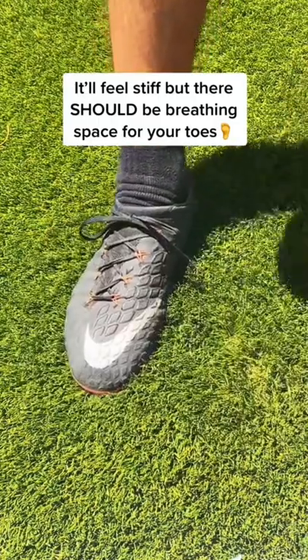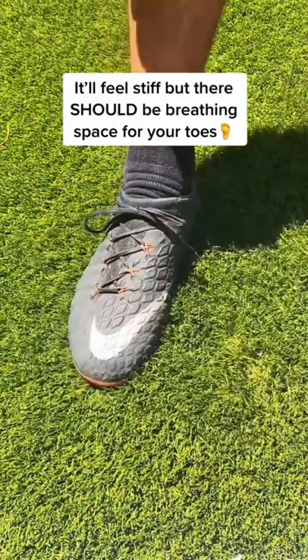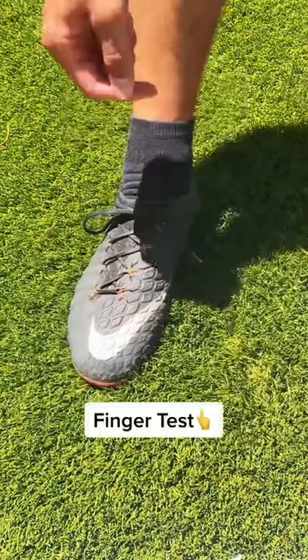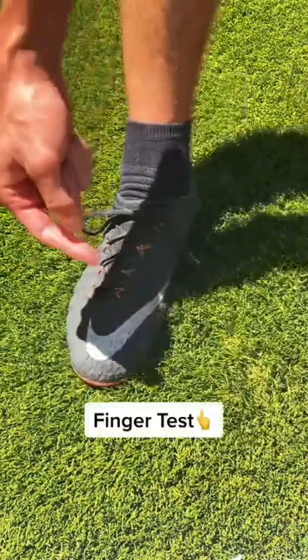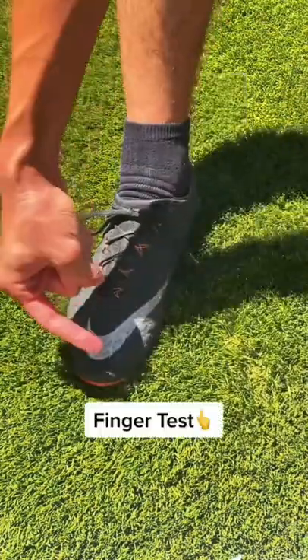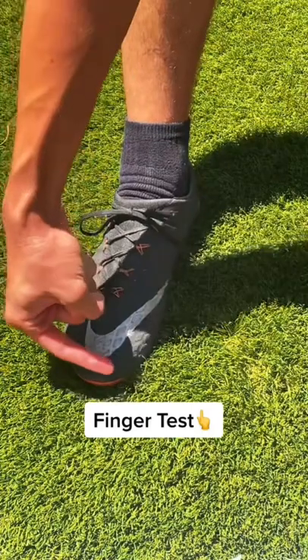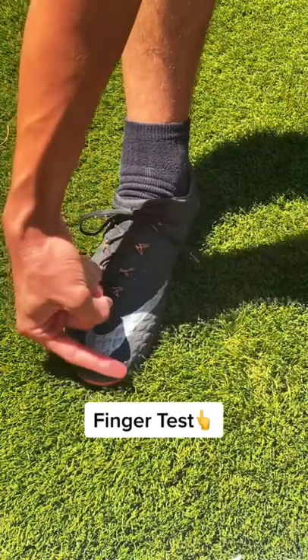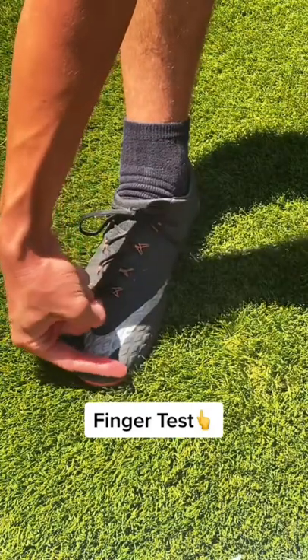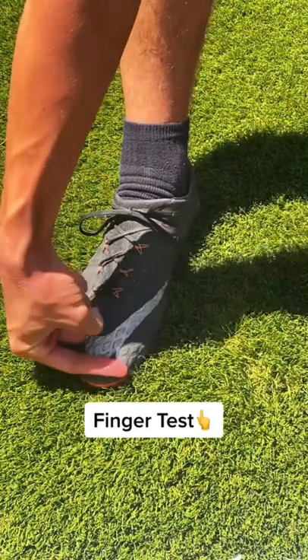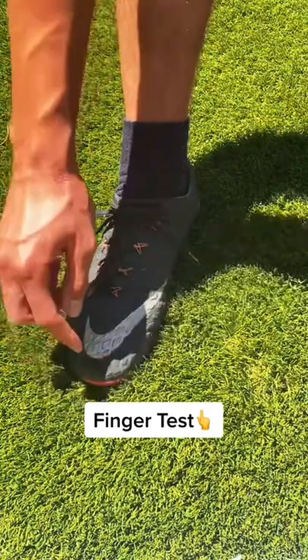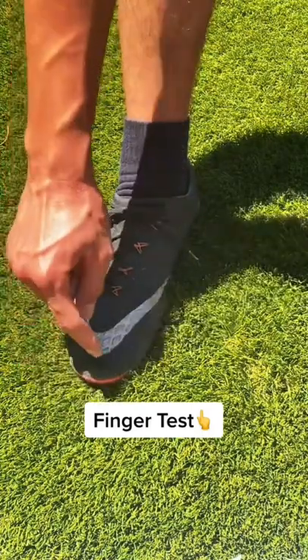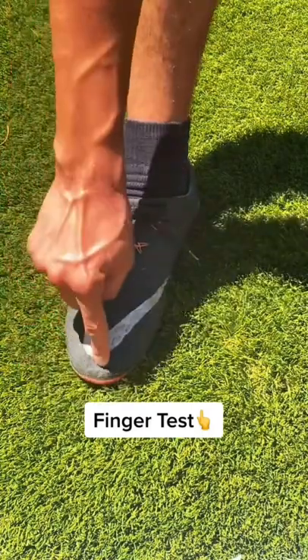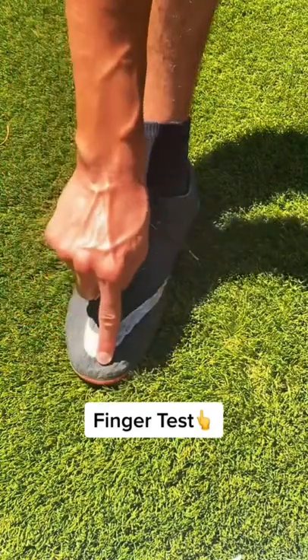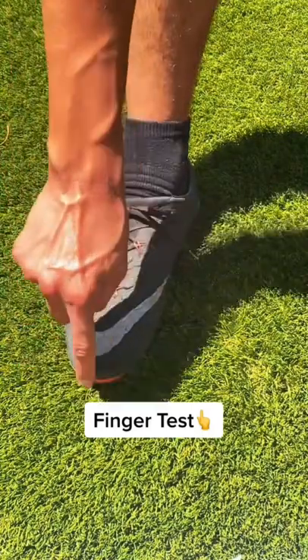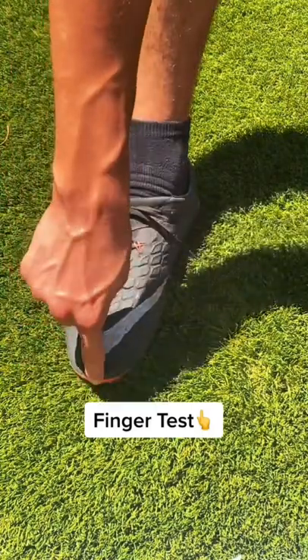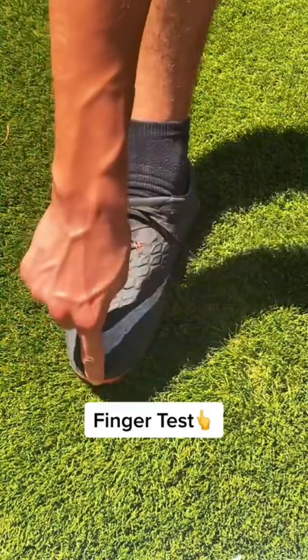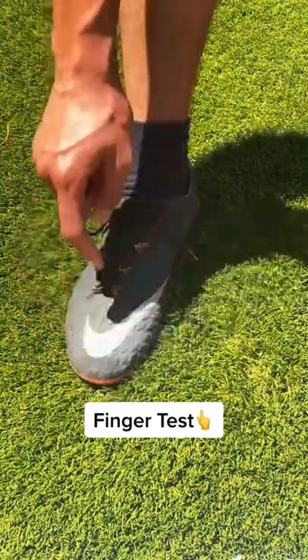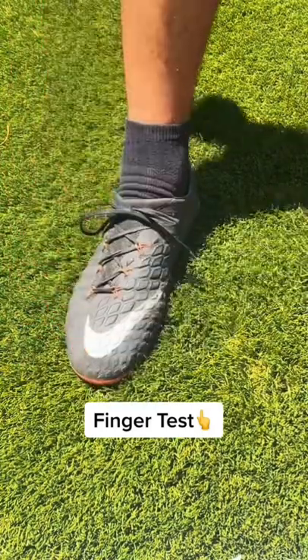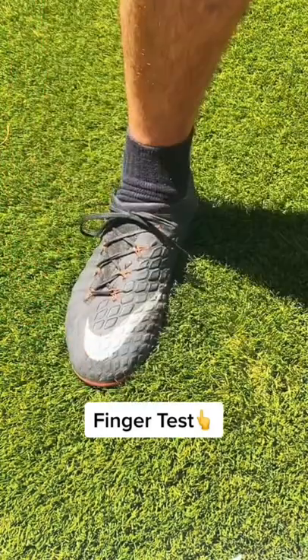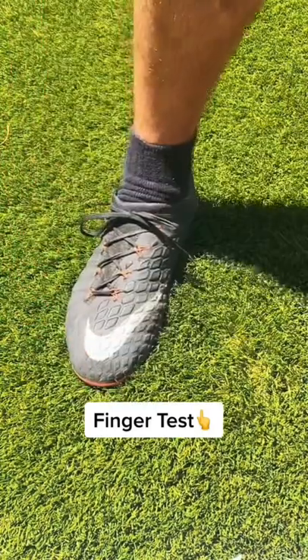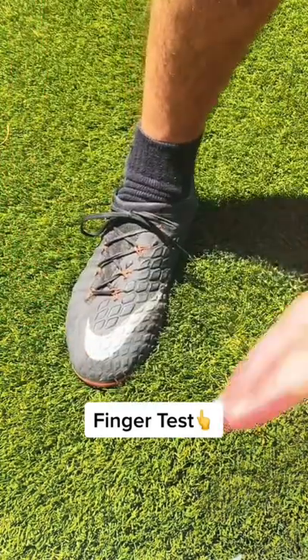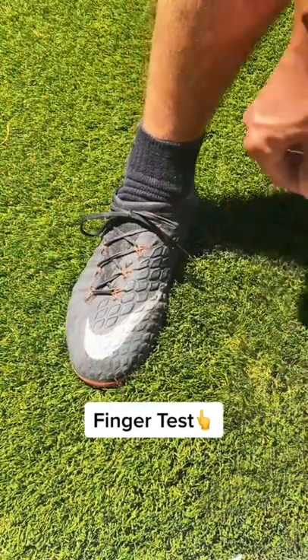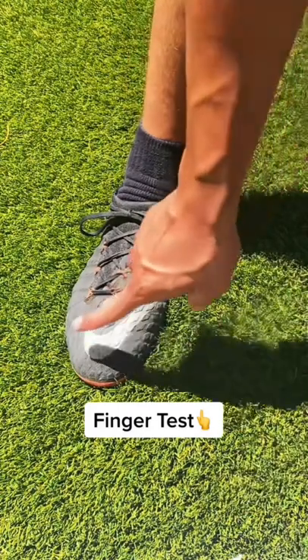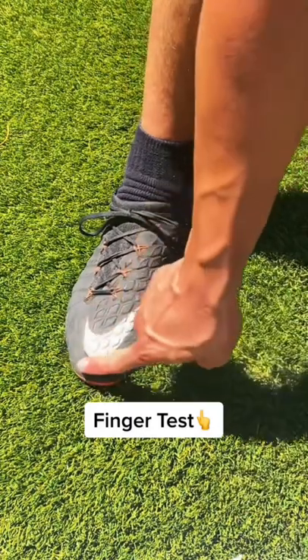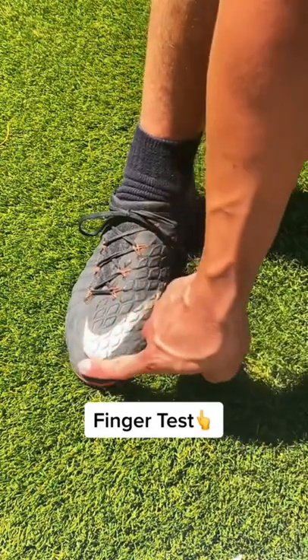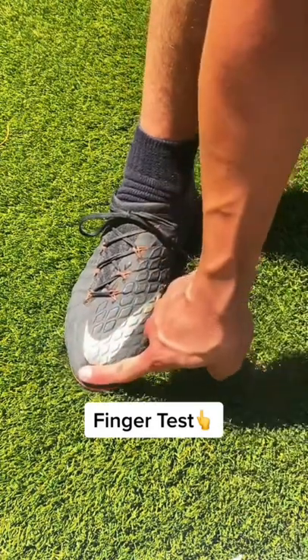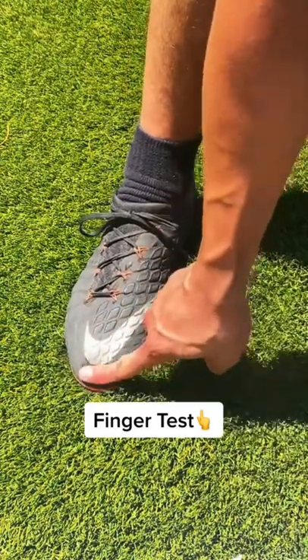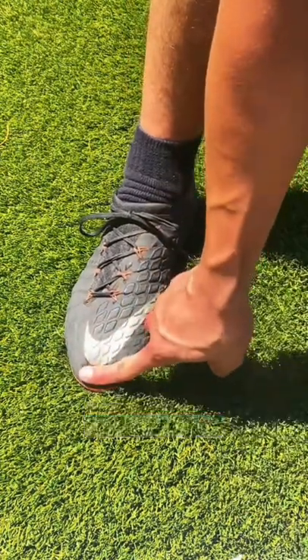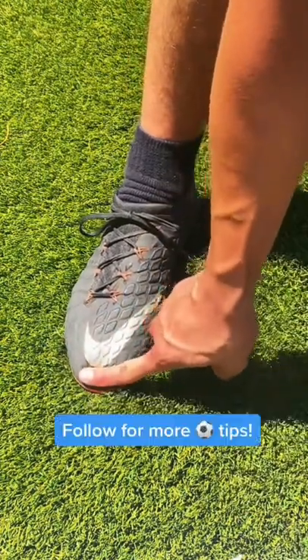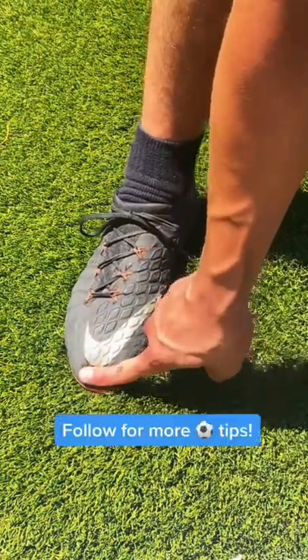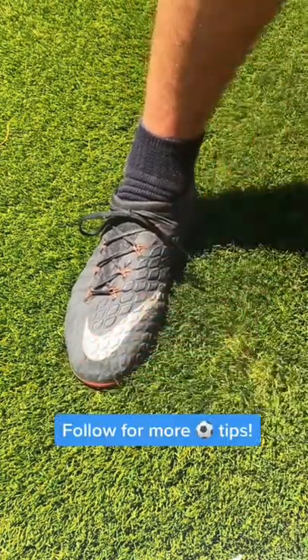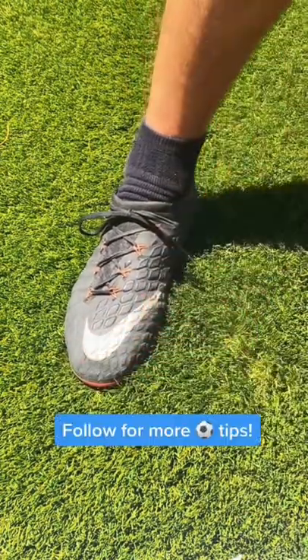To see if the cleats are really fit in the long run, ask yourself: do I have a finger's width of space between the toe and the tip of the shoe? So the next time you get new cleats, press down on the front of your toes to see if you have breathing space for your feet.